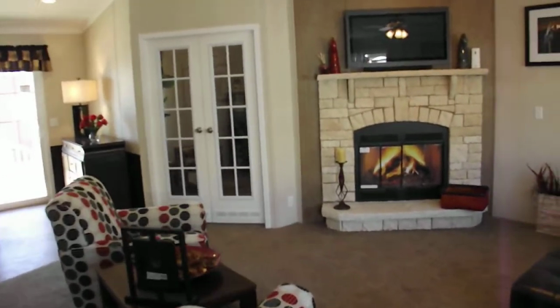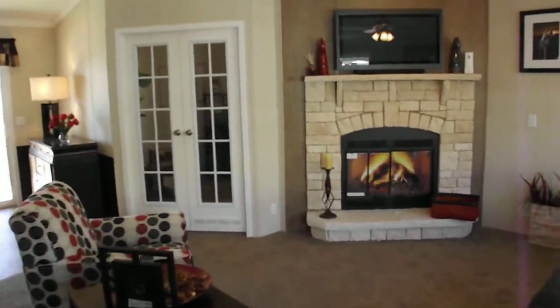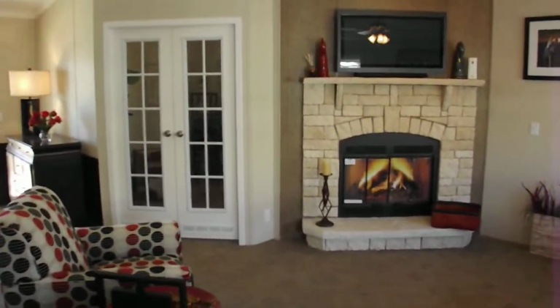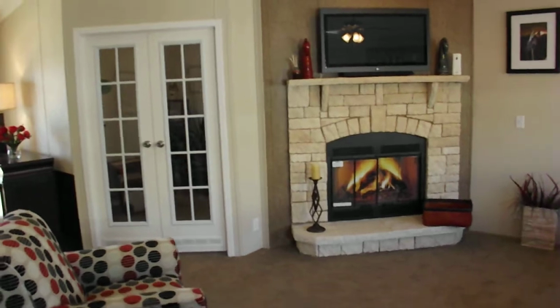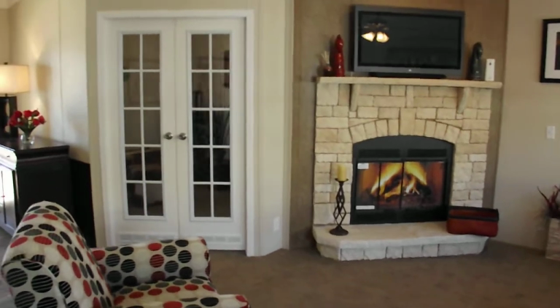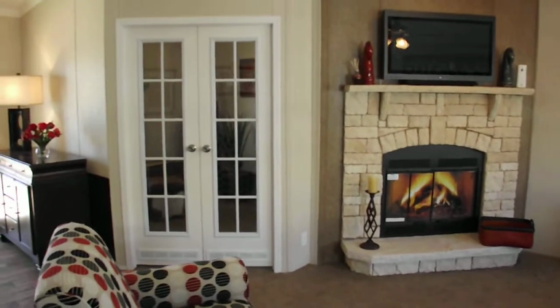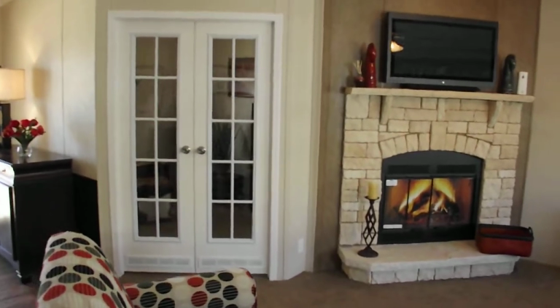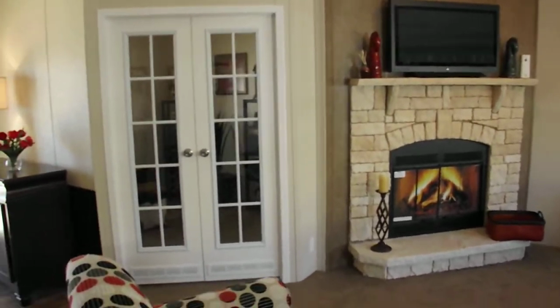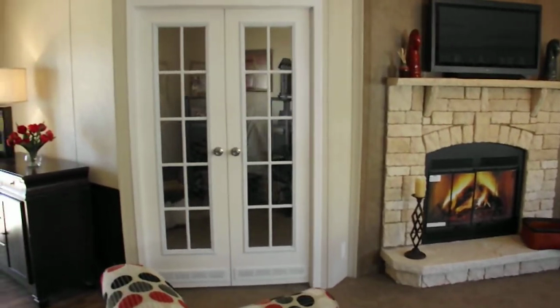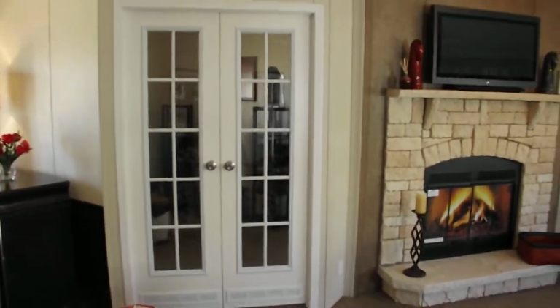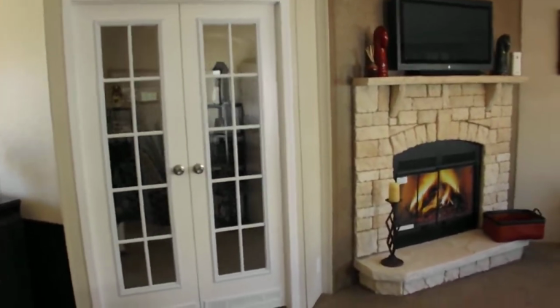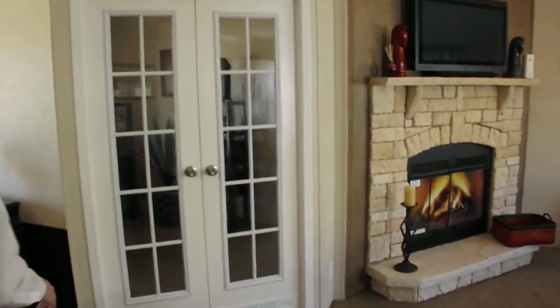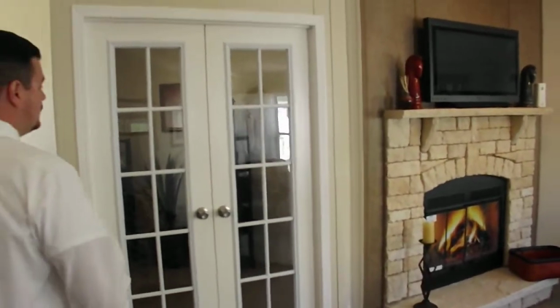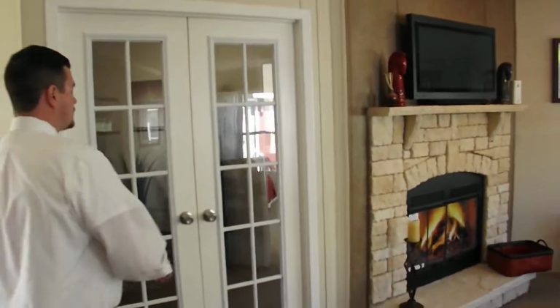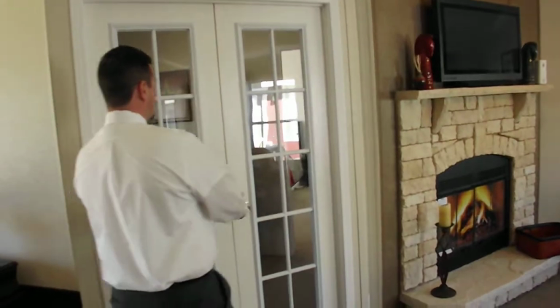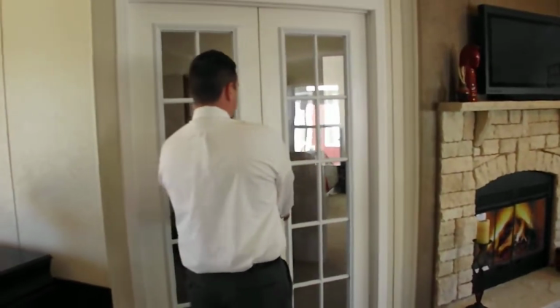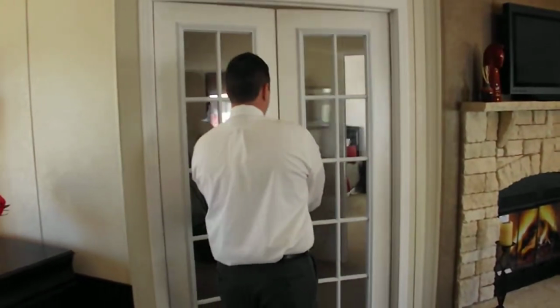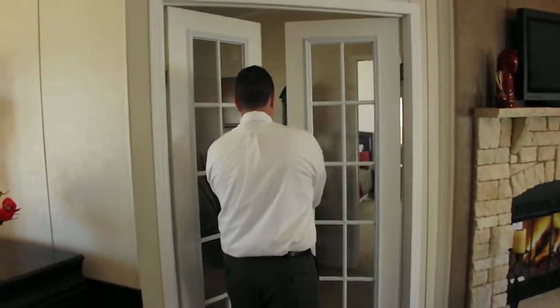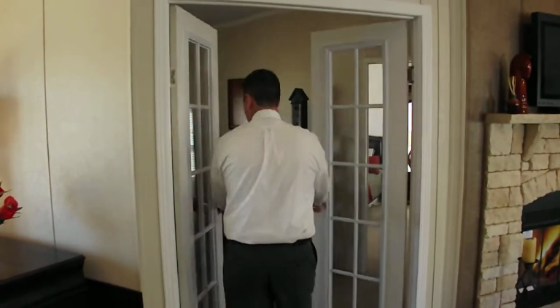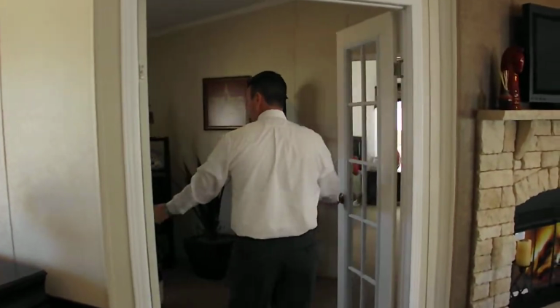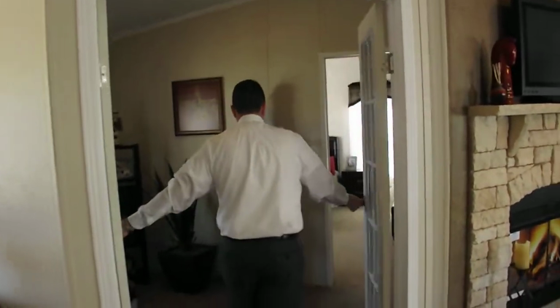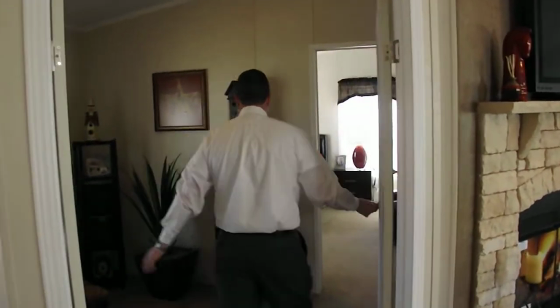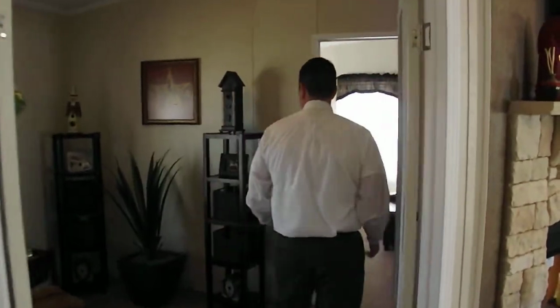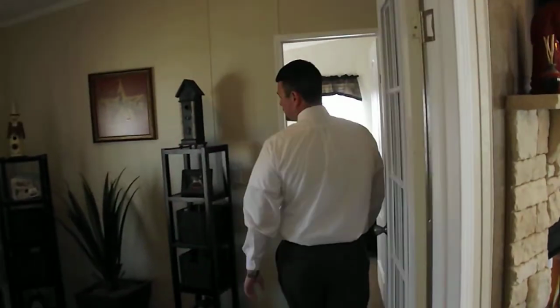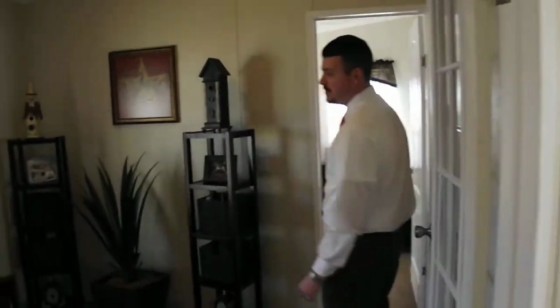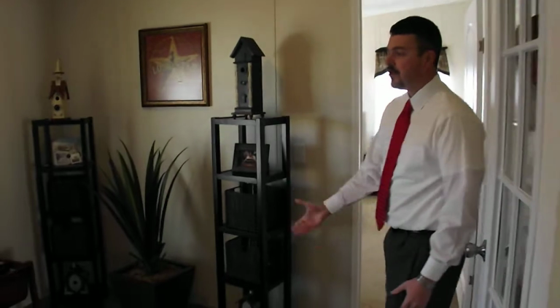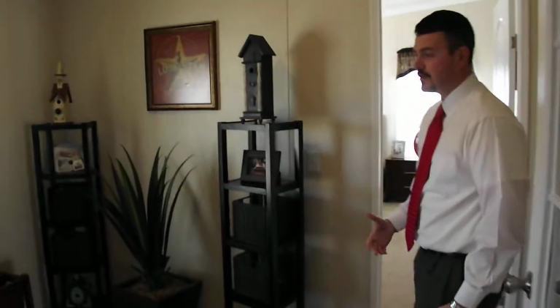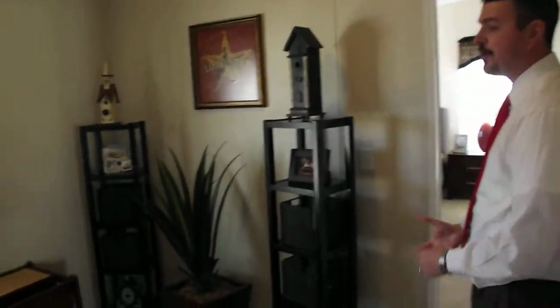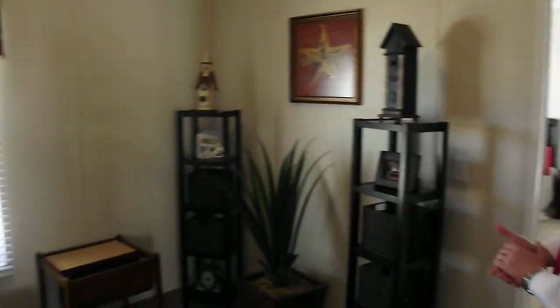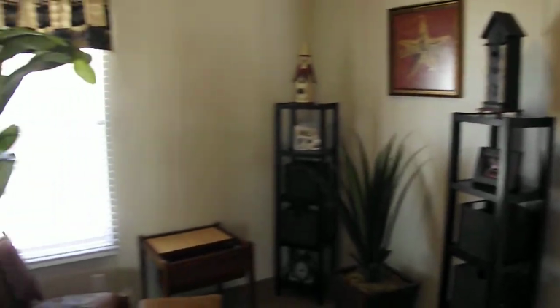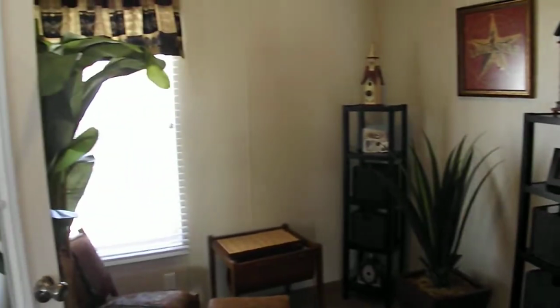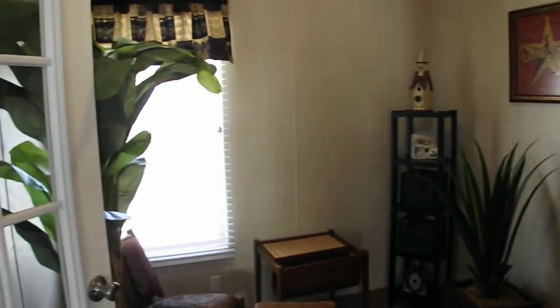You'll see the double French doors here. These actually open up into your own retreat area. We set ours up as a sitting room. Obviously, you can set yours up as an office, a library, a workout room — whatever meets your needs.